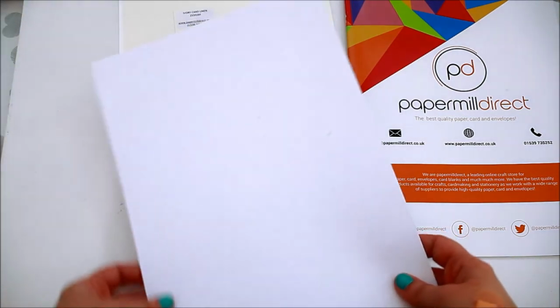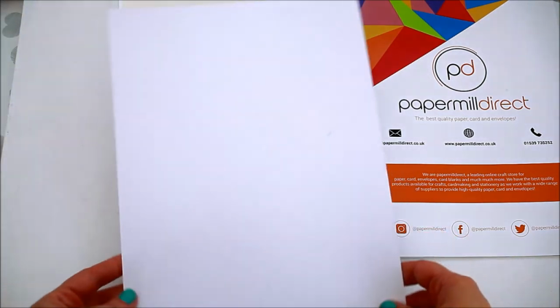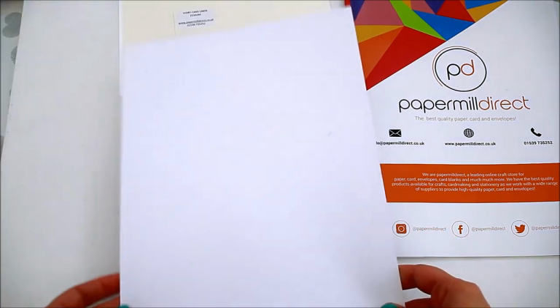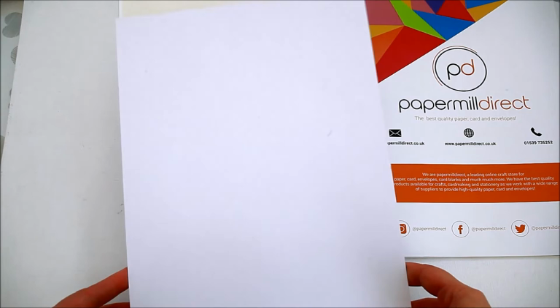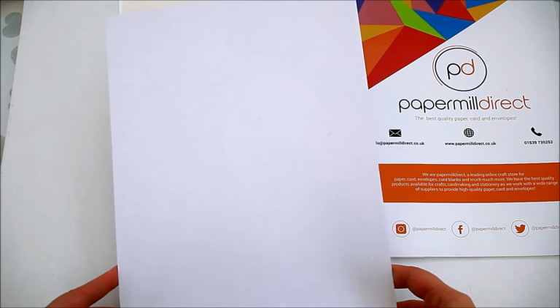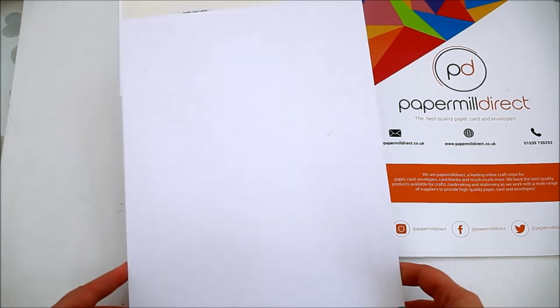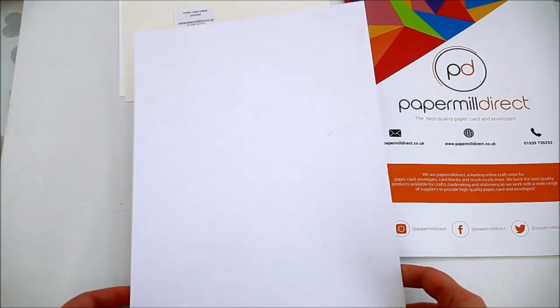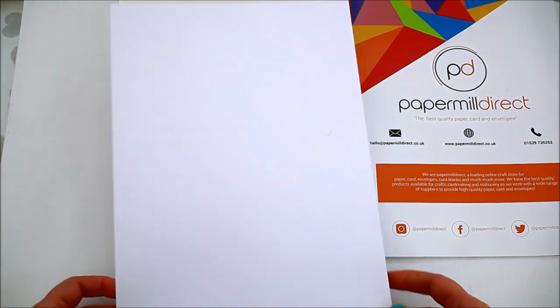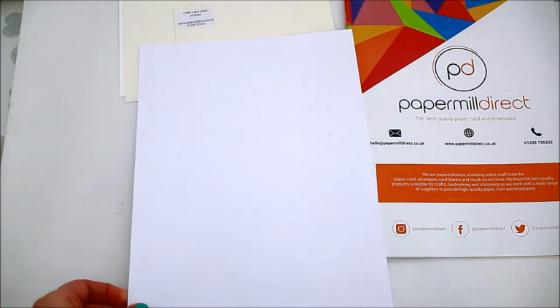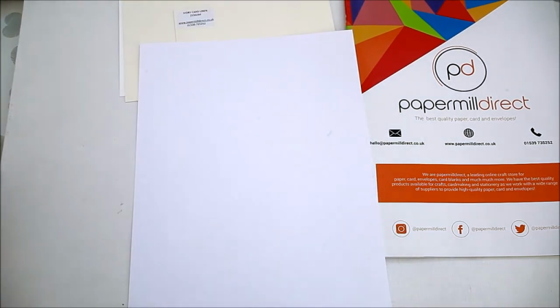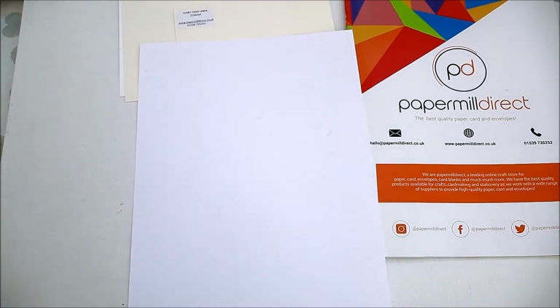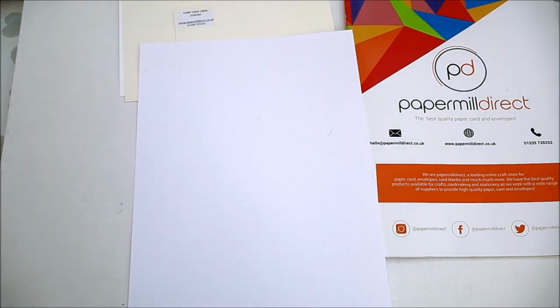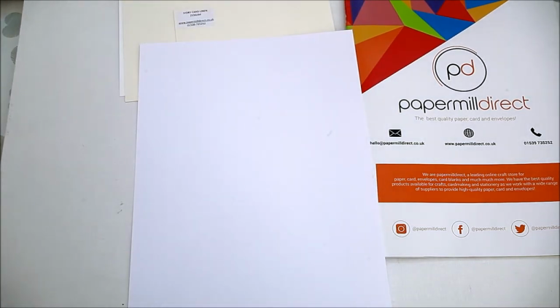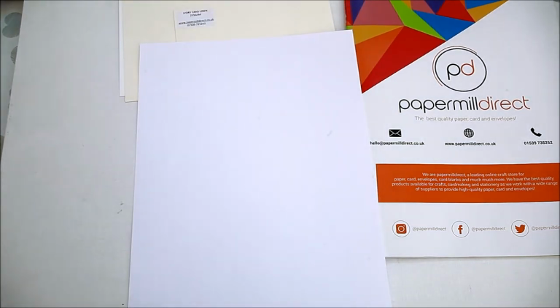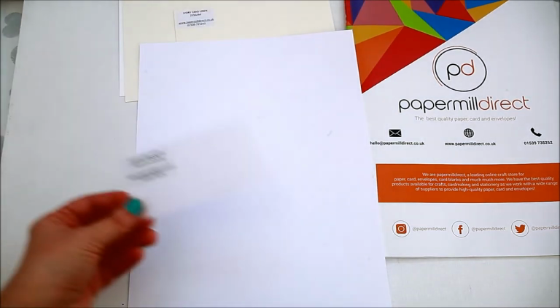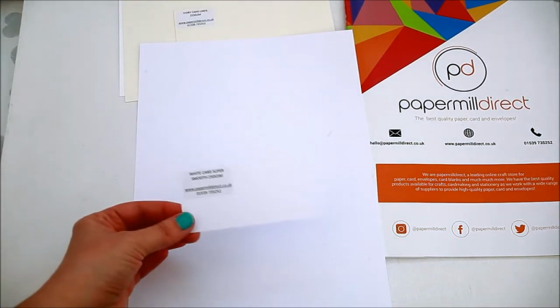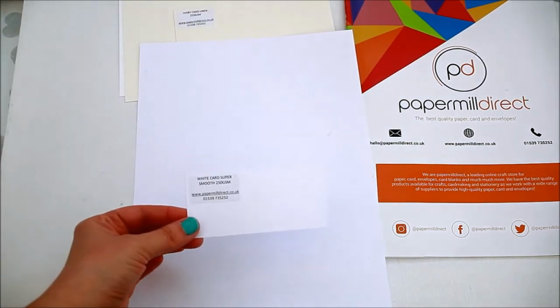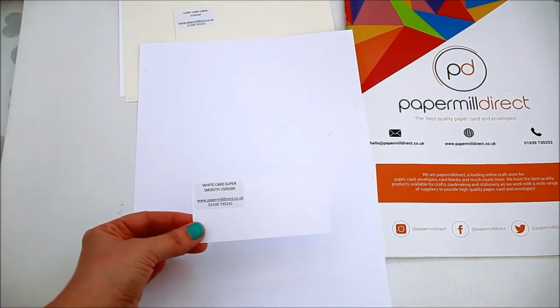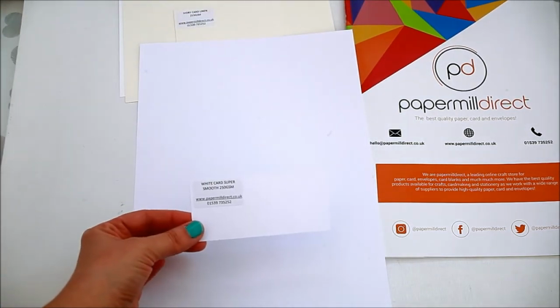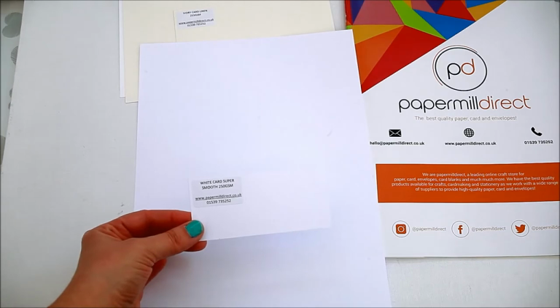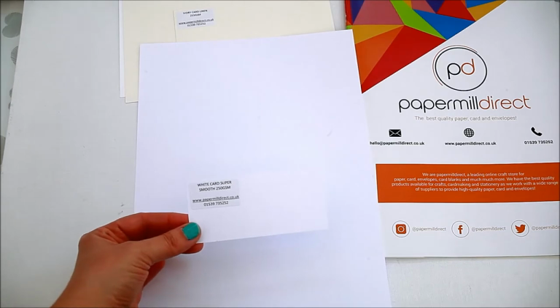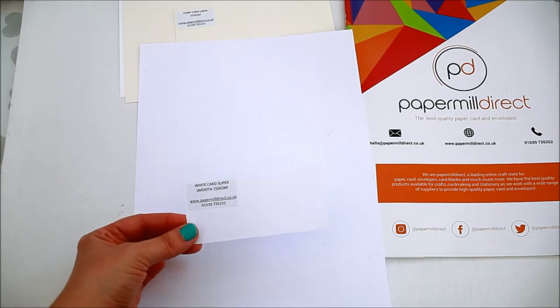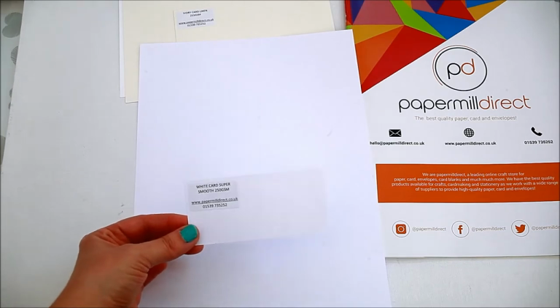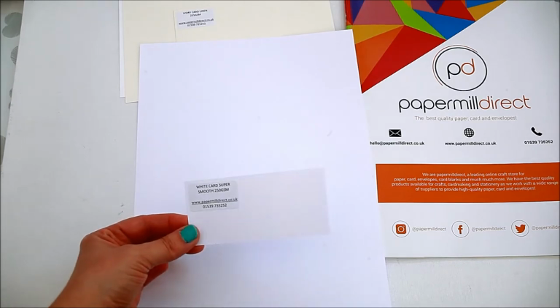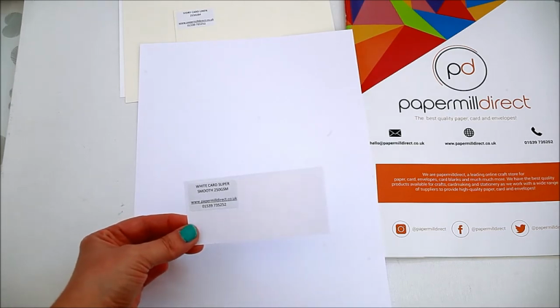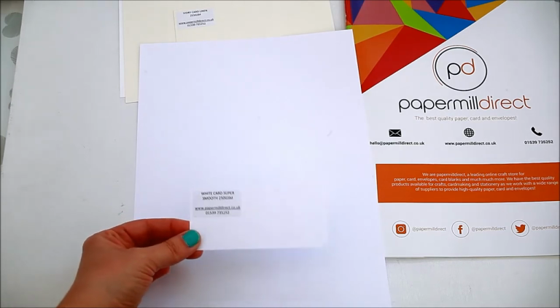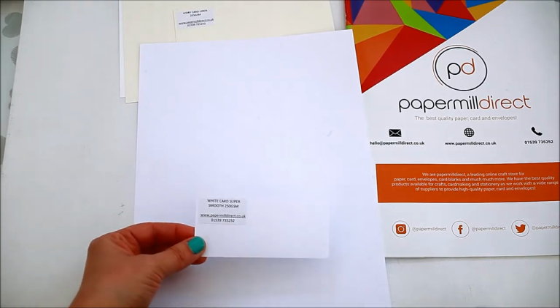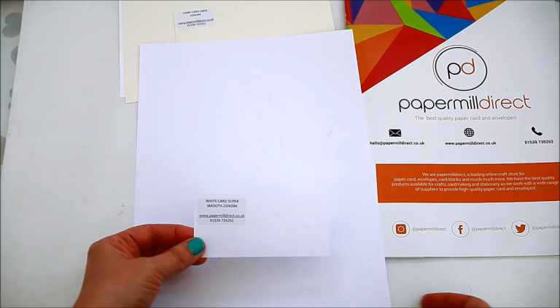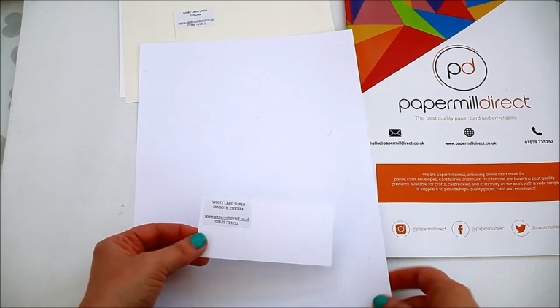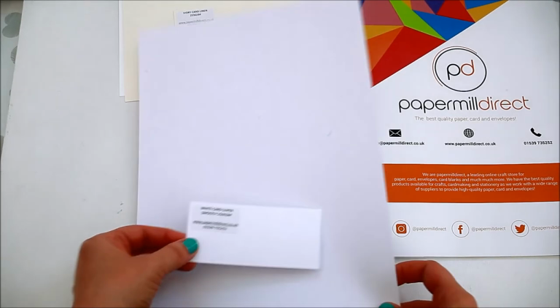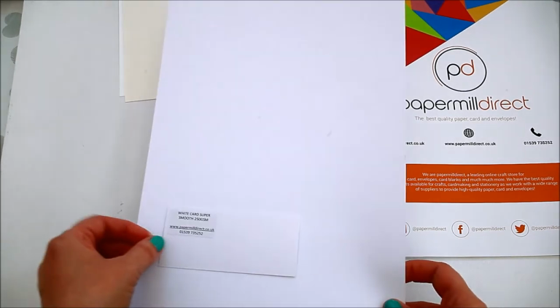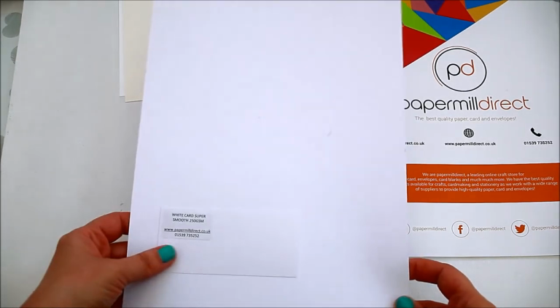I also have the white card super smooth 250 GSM. I haven't had the chance to try it yet but I intend to do so.